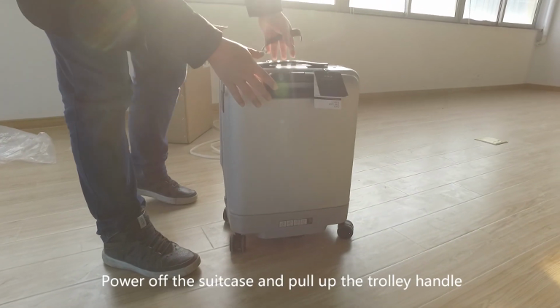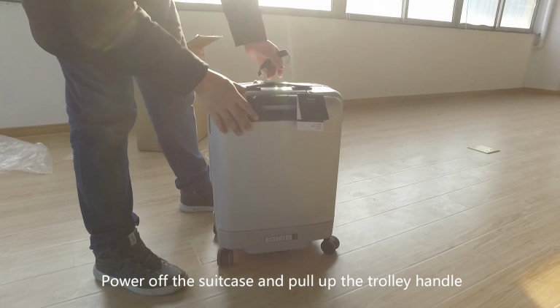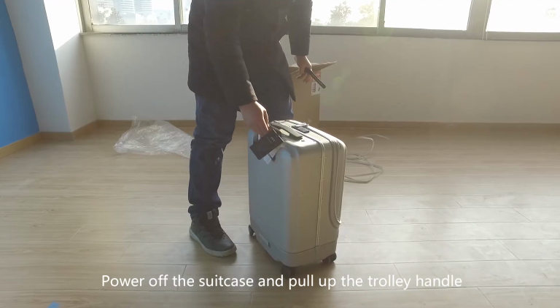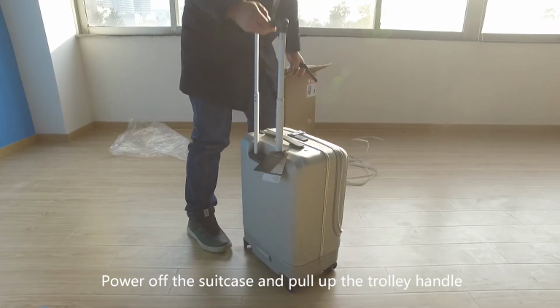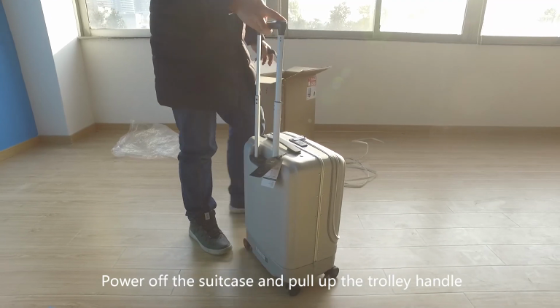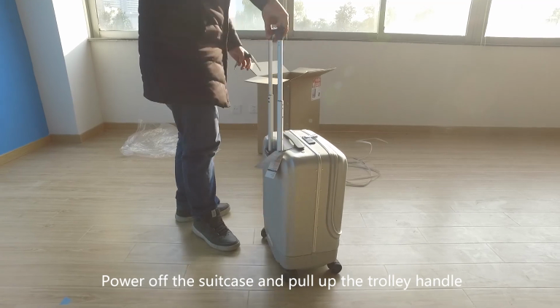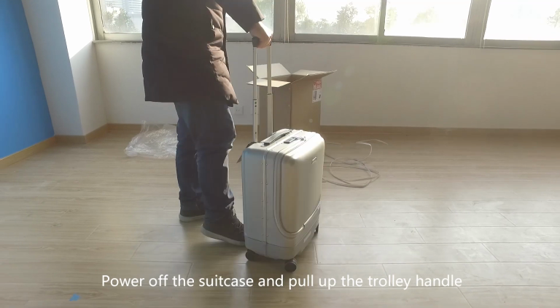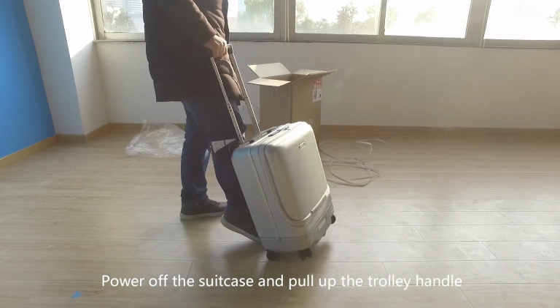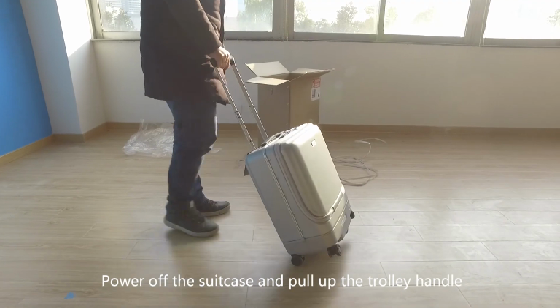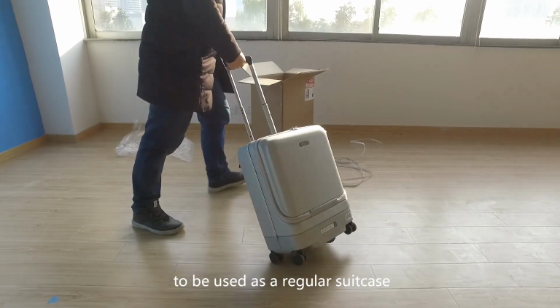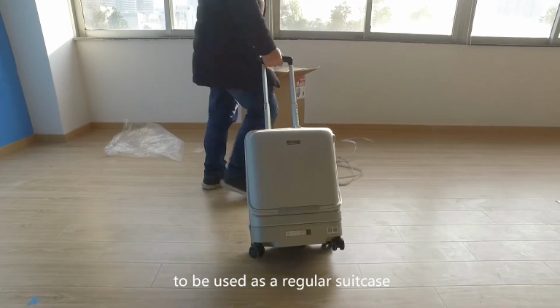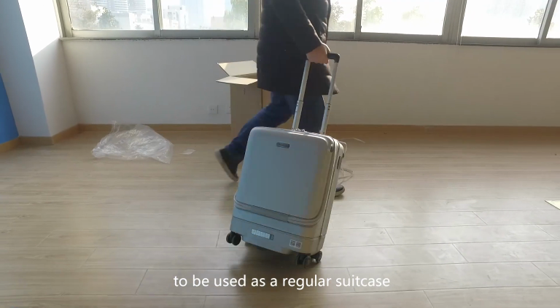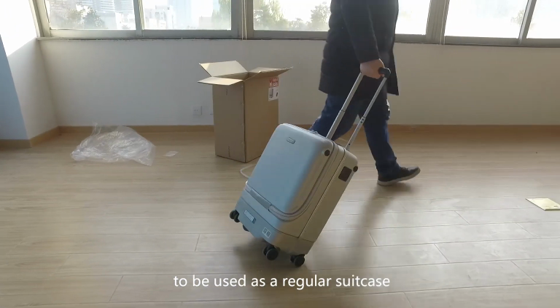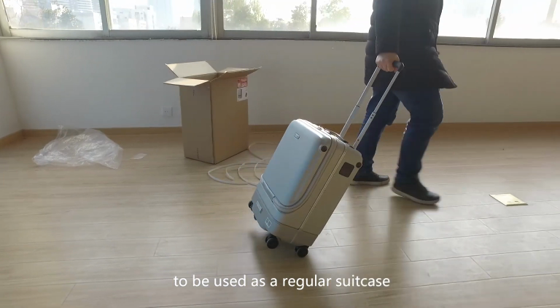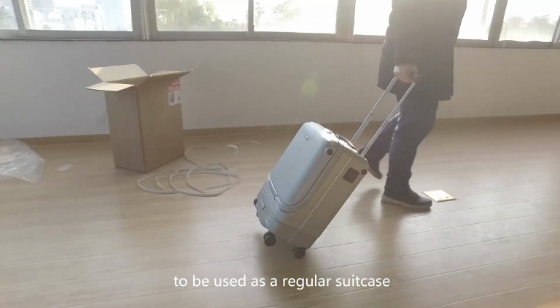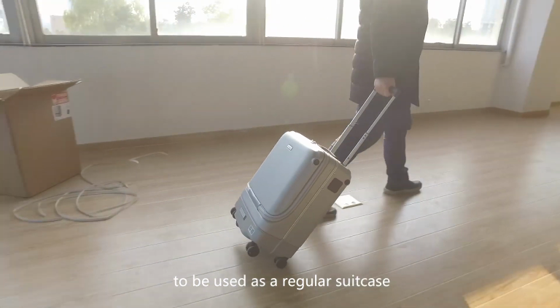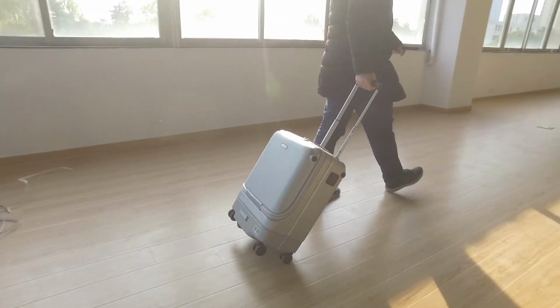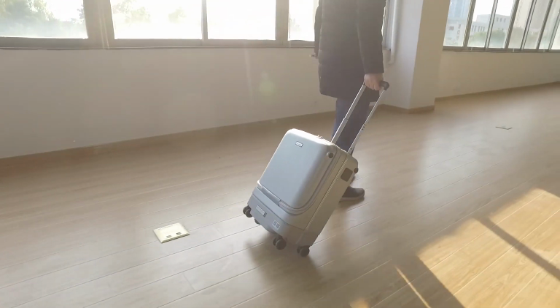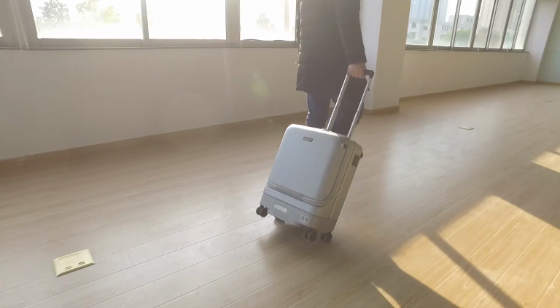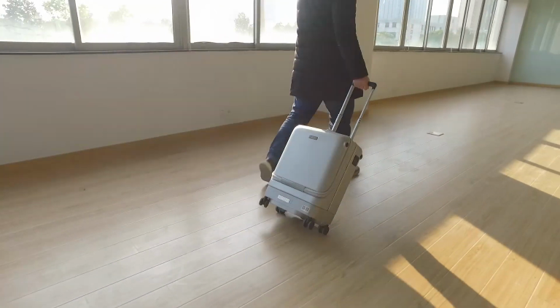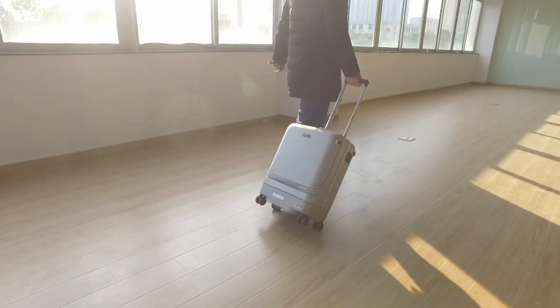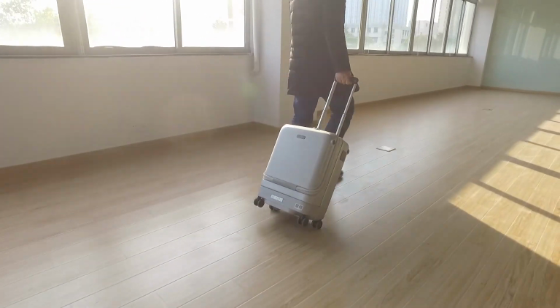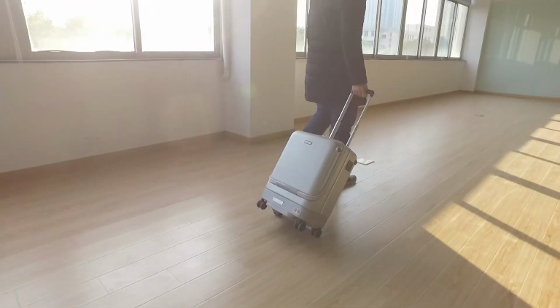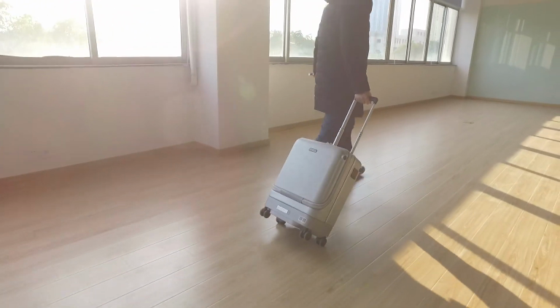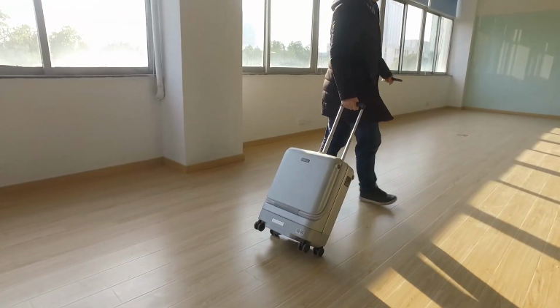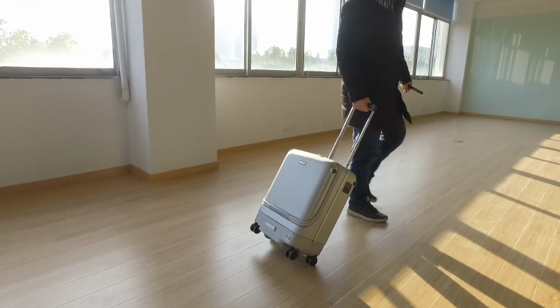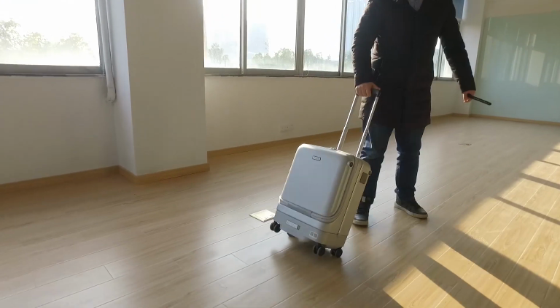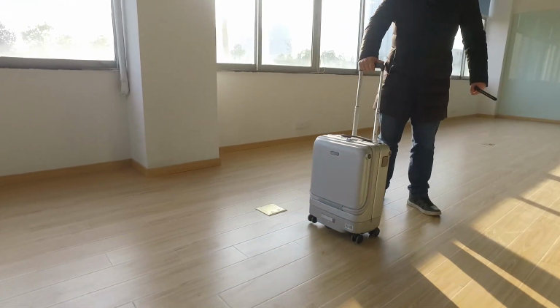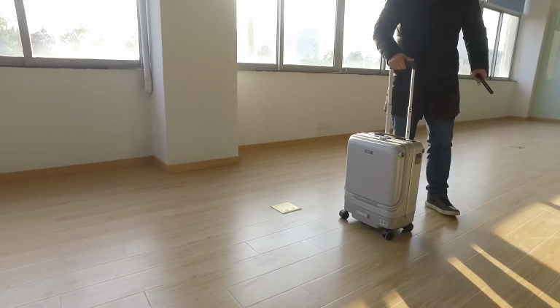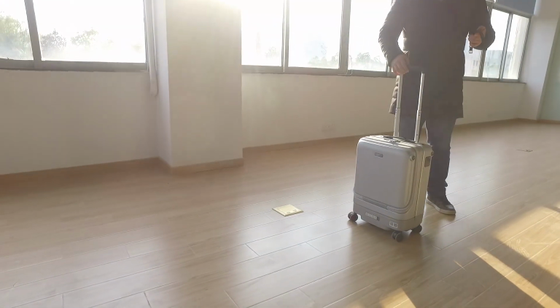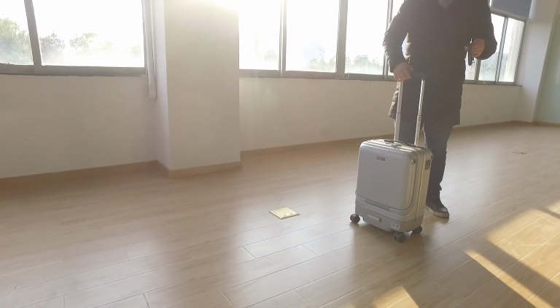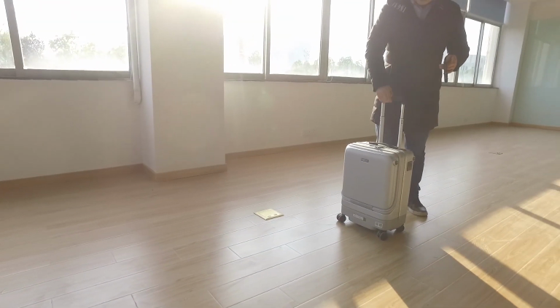Power off the suitcase and pull up the trolley handle to use it as a regular suitcase. The USB ports on top of the suitcase remain accessible.